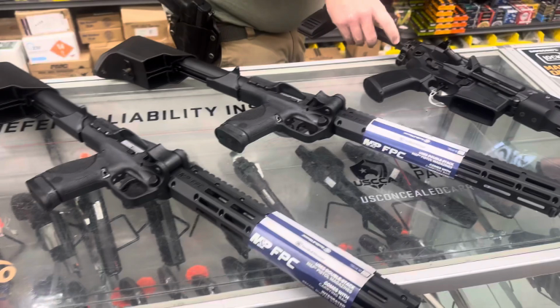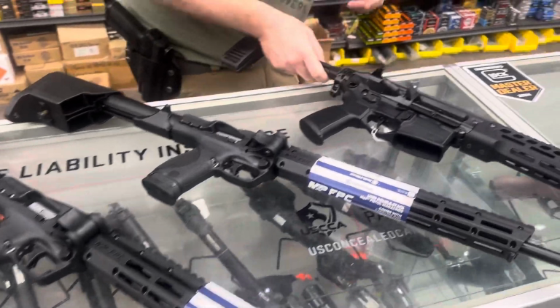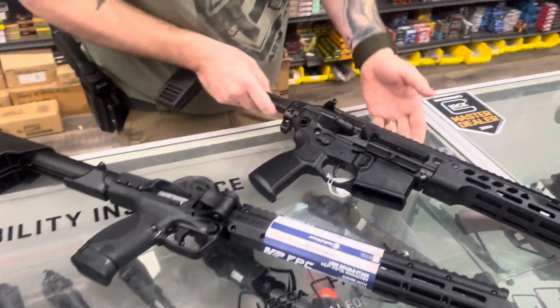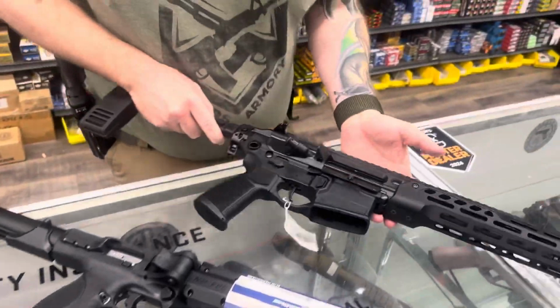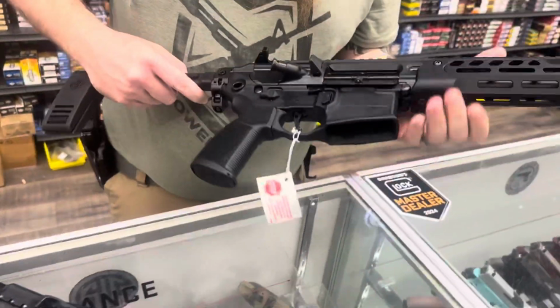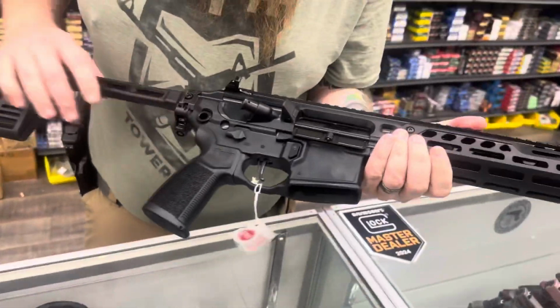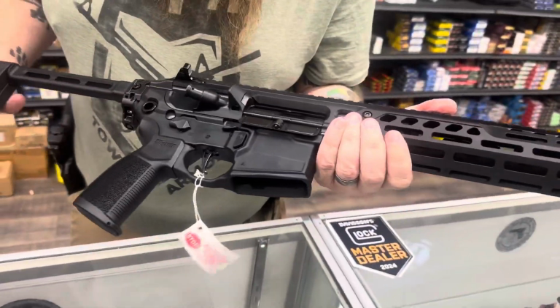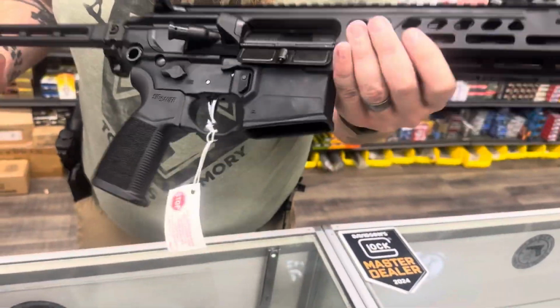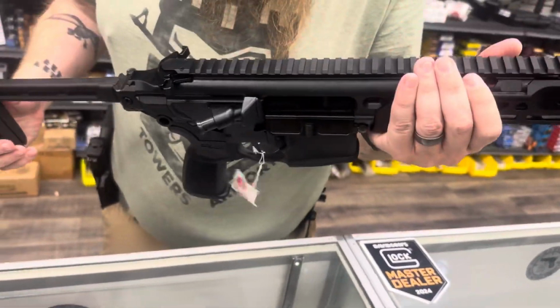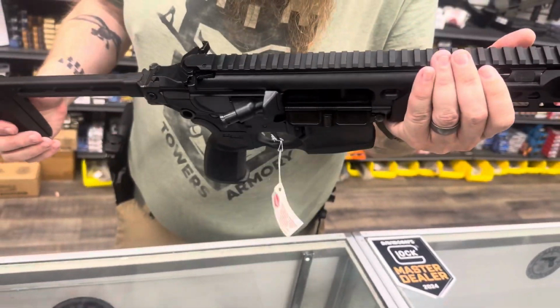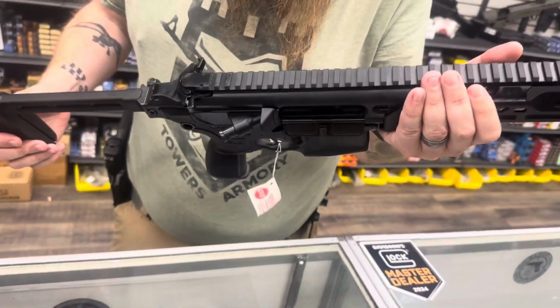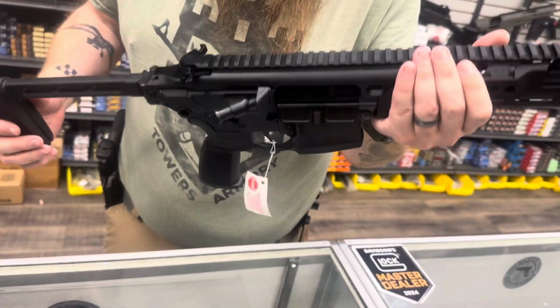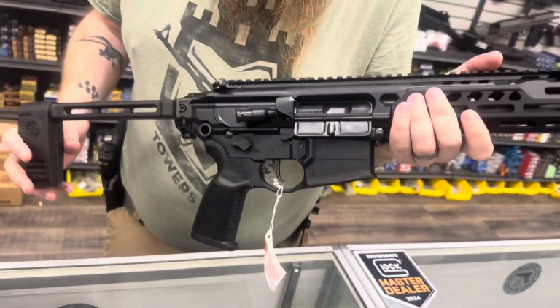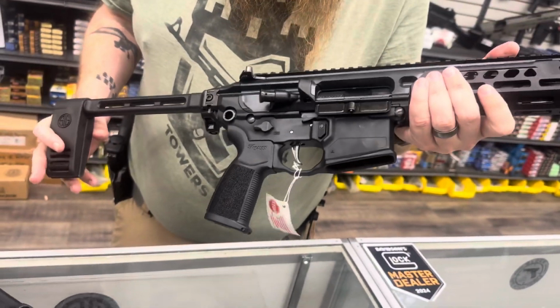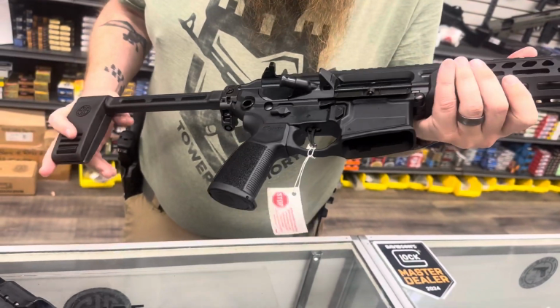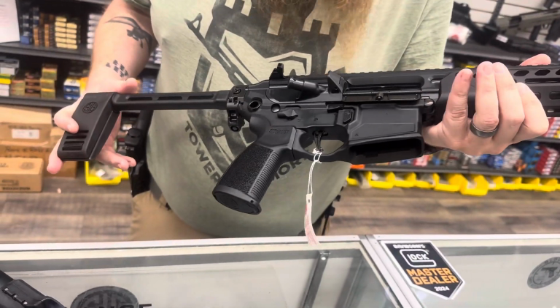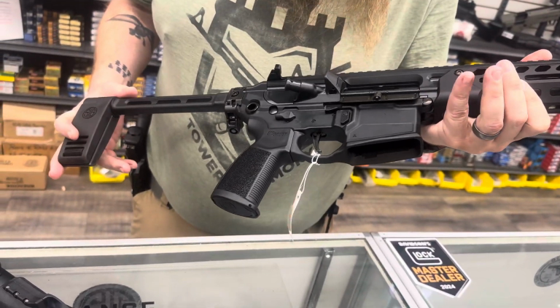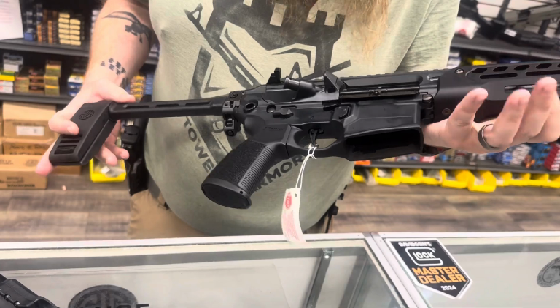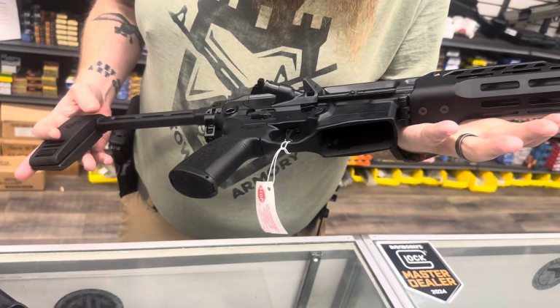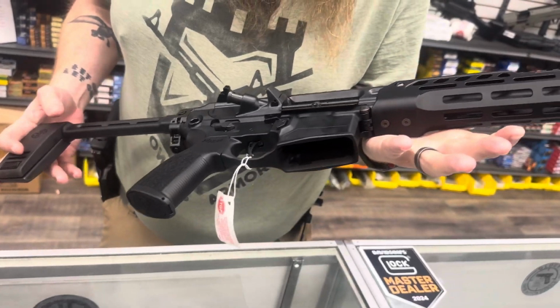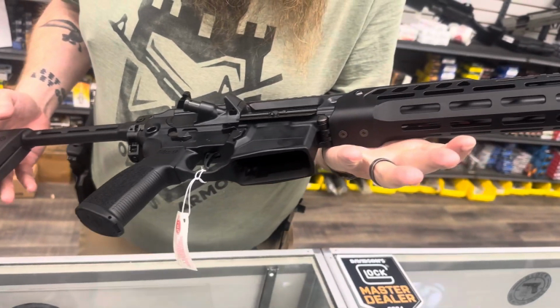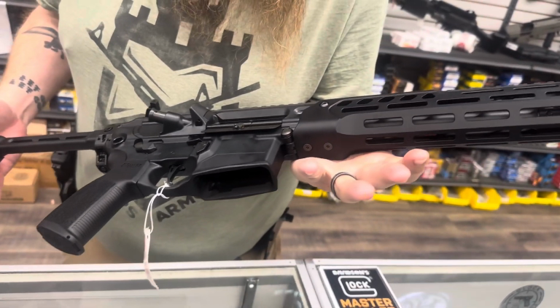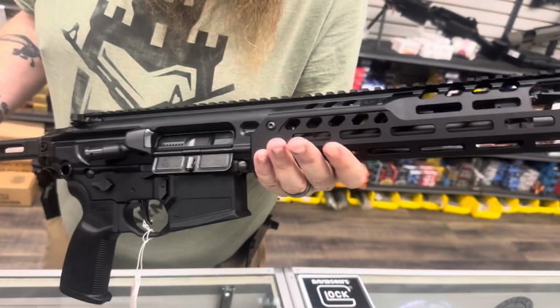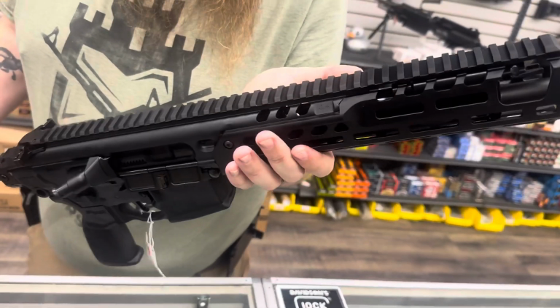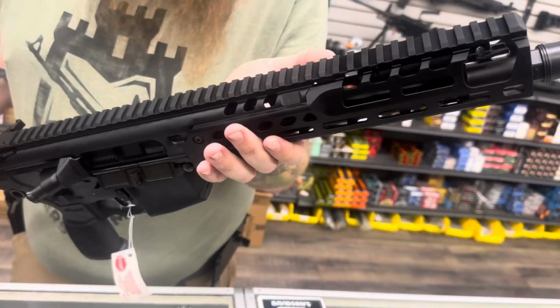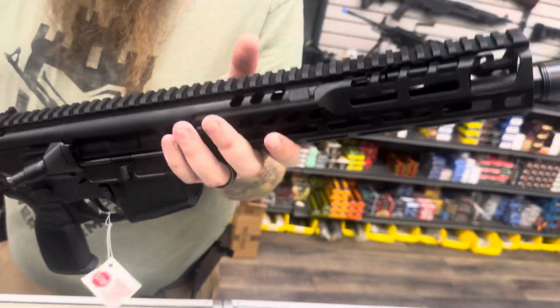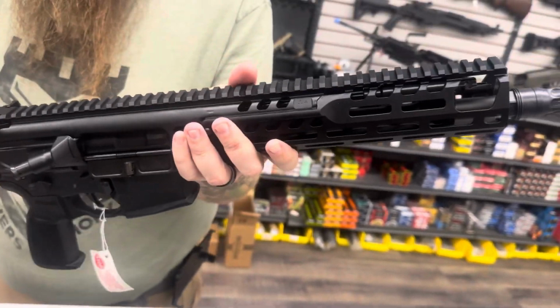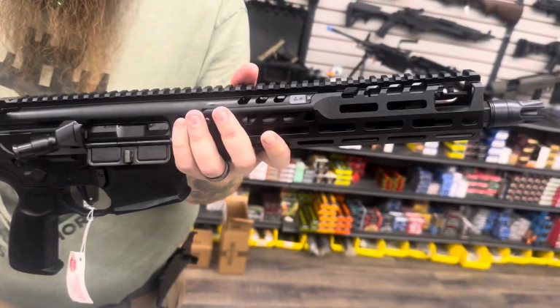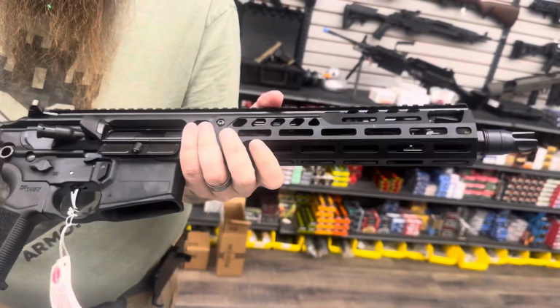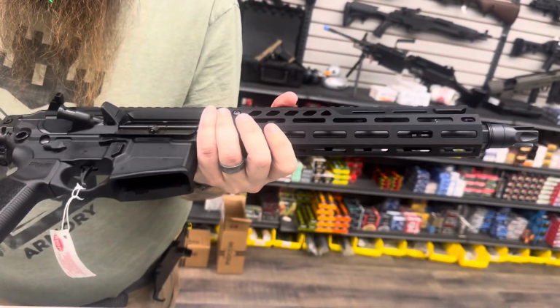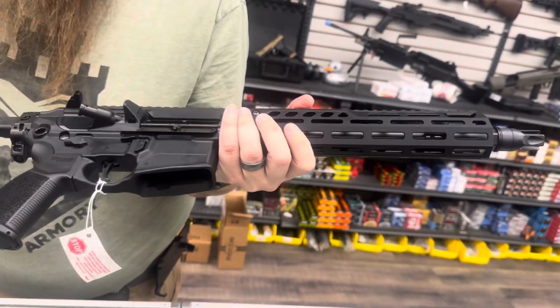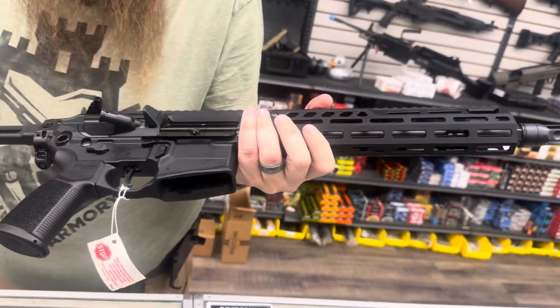Last but not least tonight, we have the Sig Spear LT in black. If I'm not mistaken, I think it's an 11.5 inch barrel, so this is a pistol.